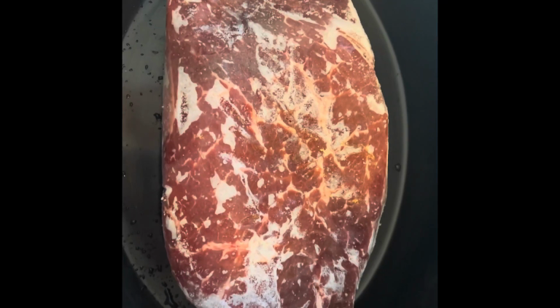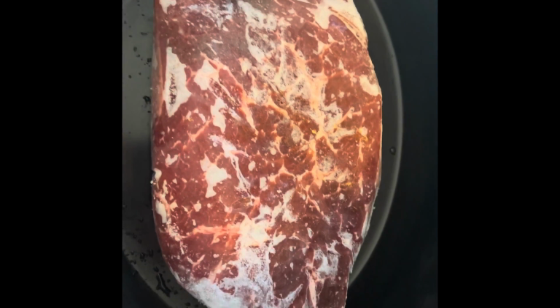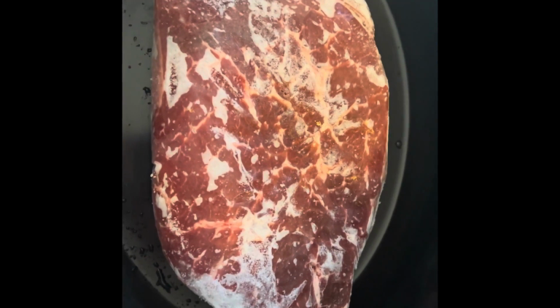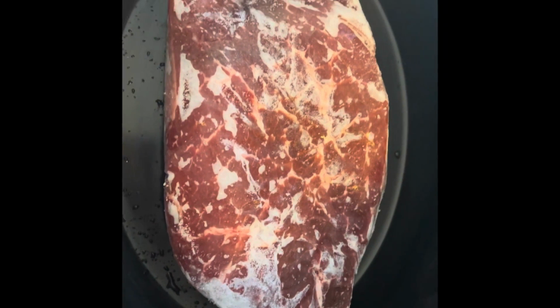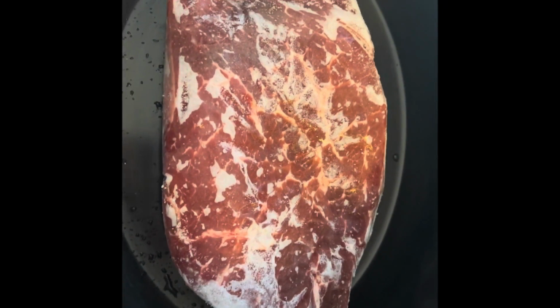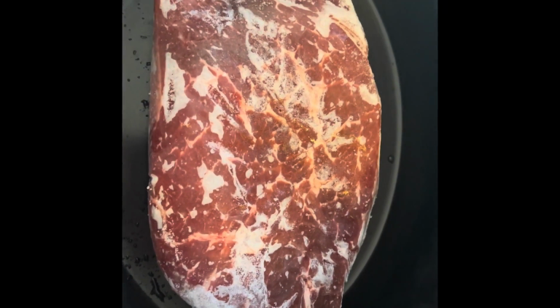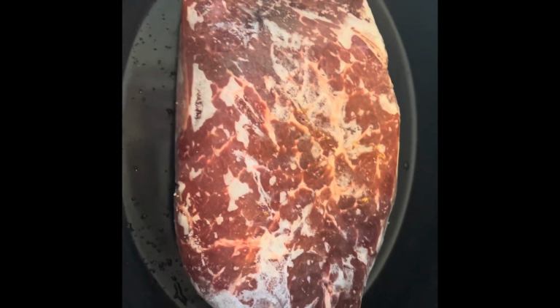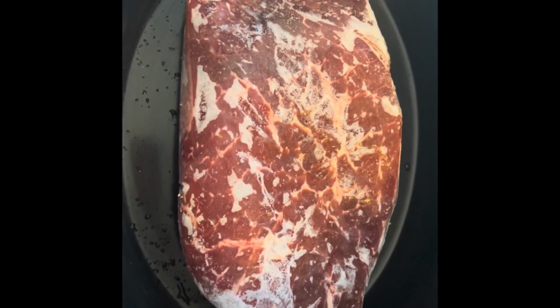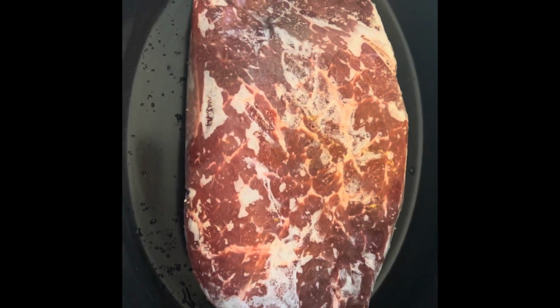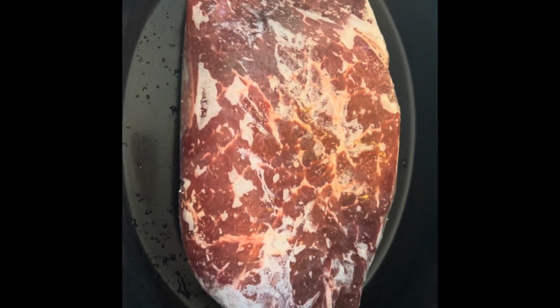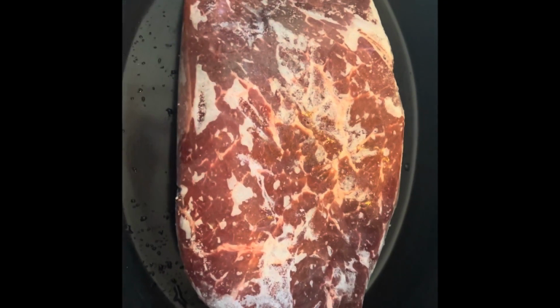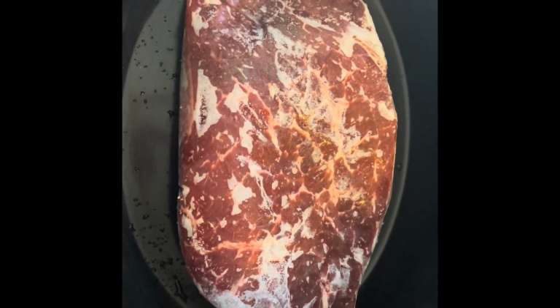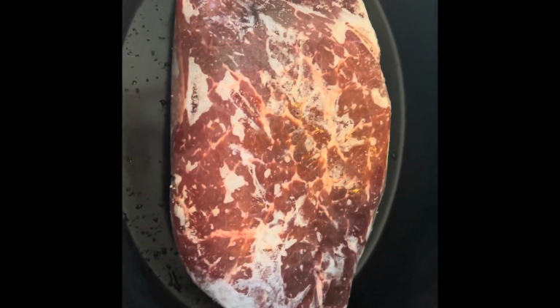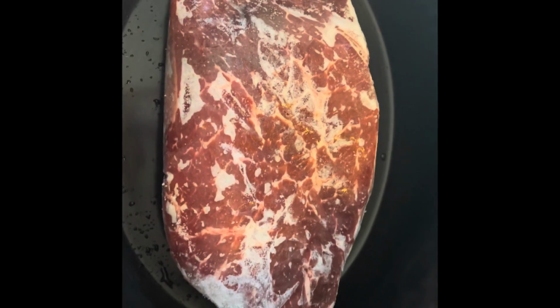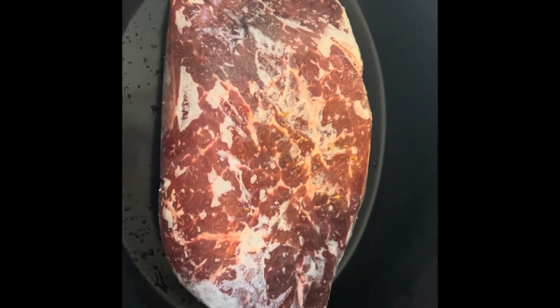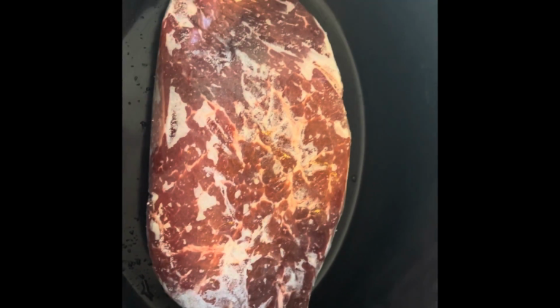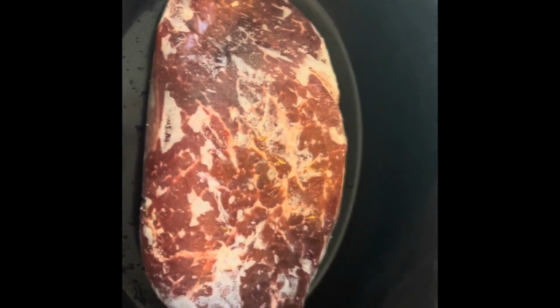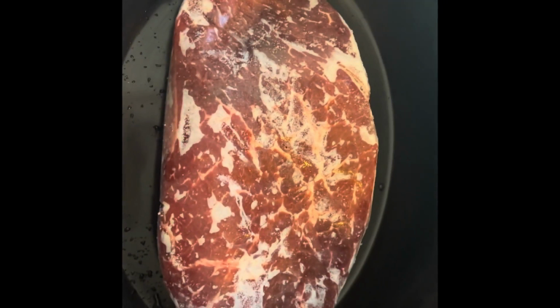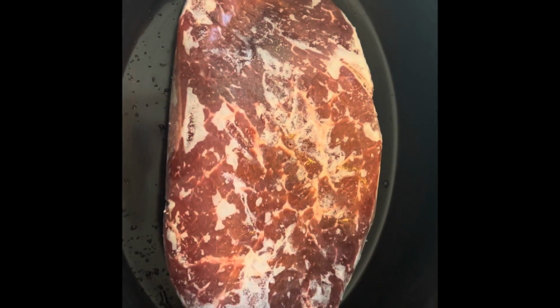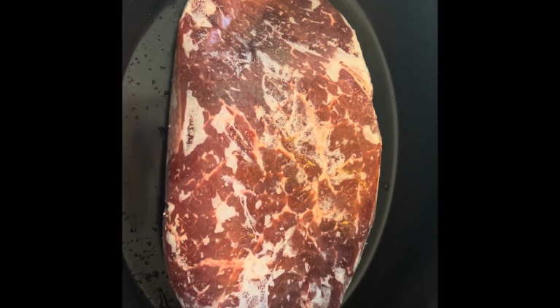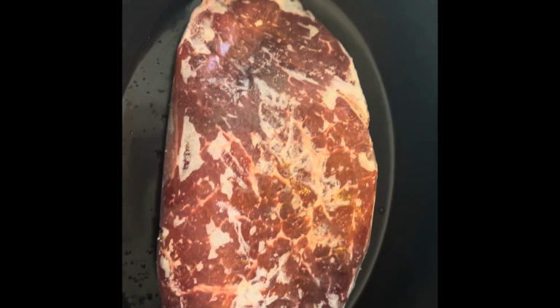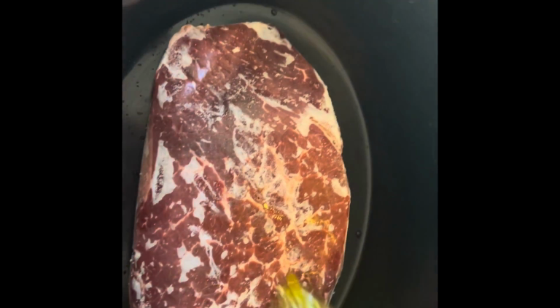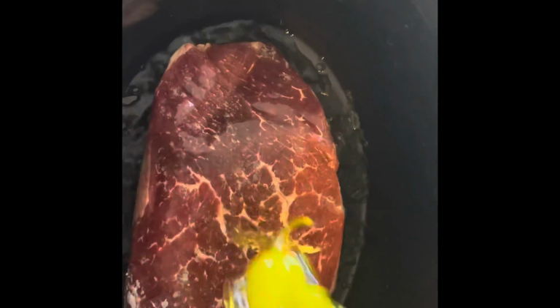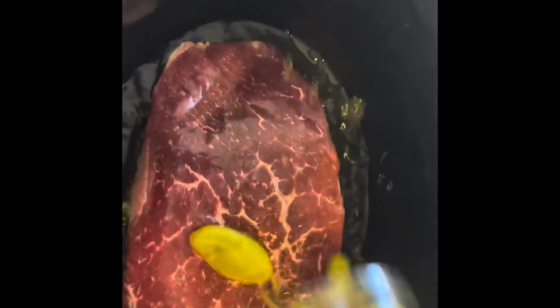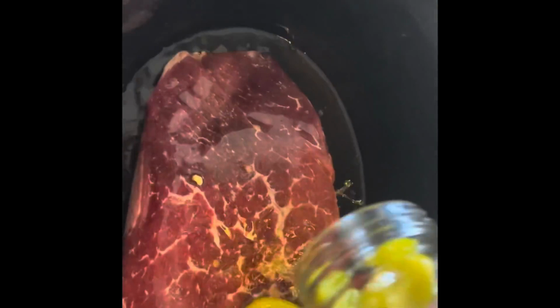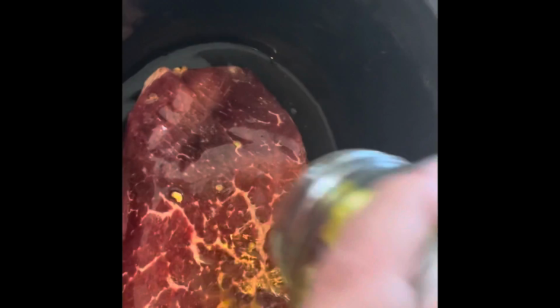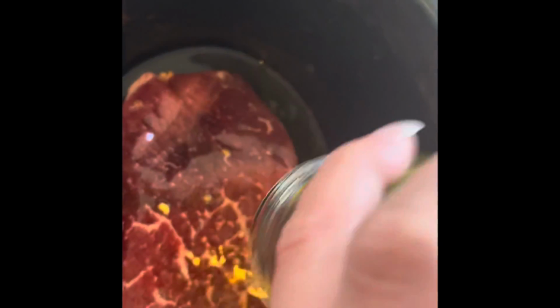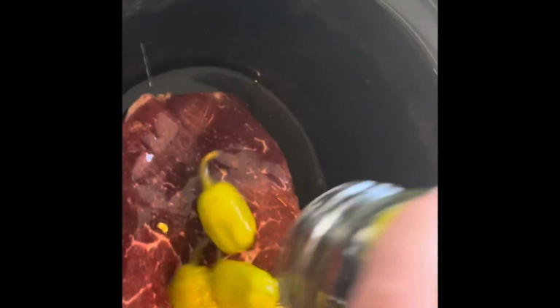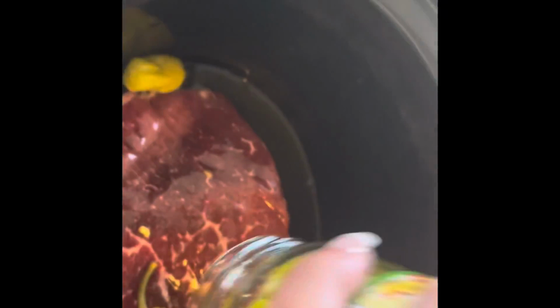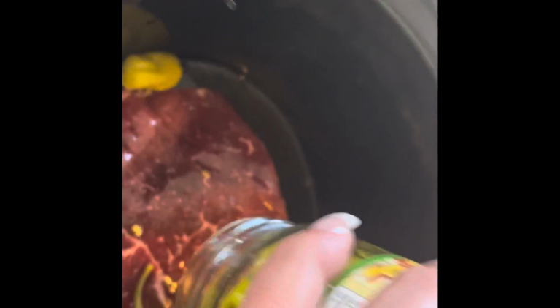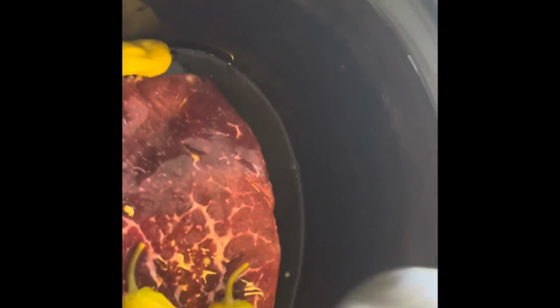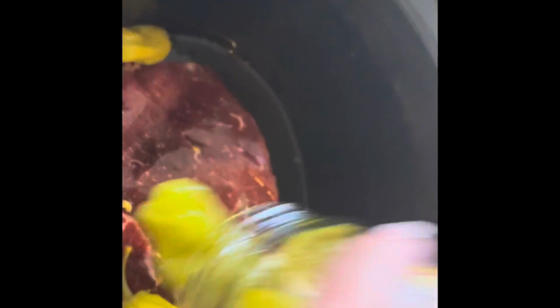My small children don't really eat this, so they'll probably have chicken nuggets or something else. My oldest son does eat this and he likes spicy food, so he's not here today for dinner.